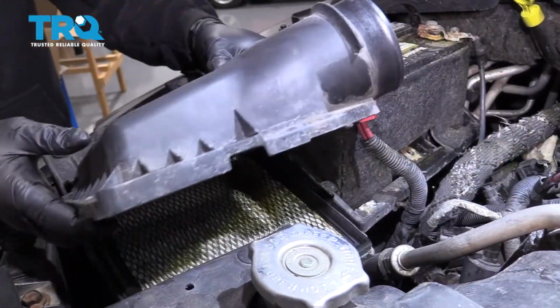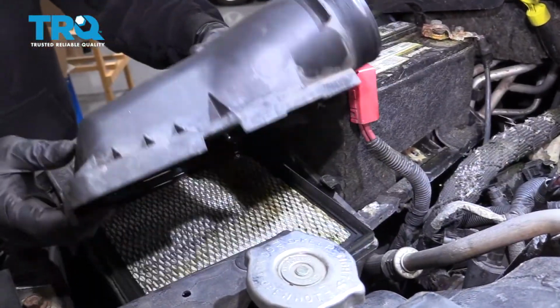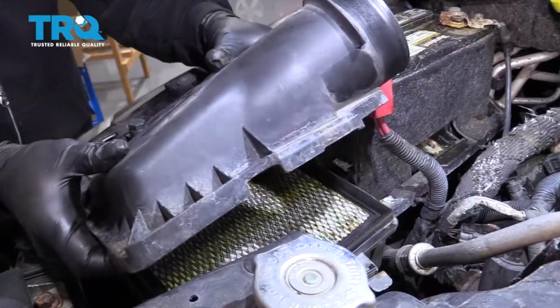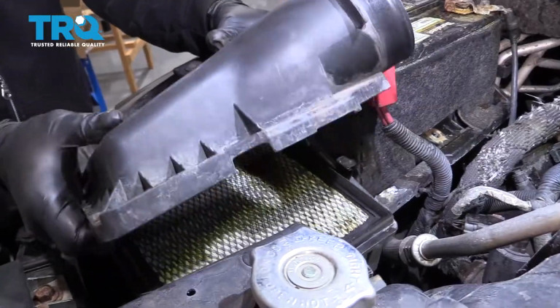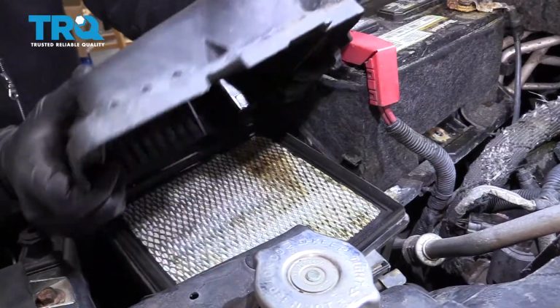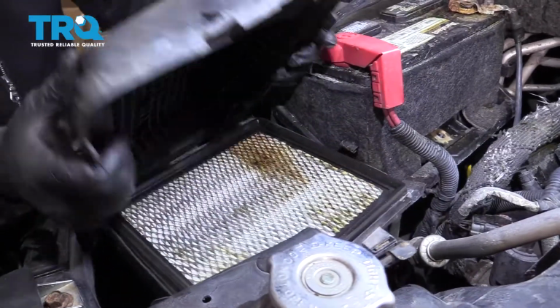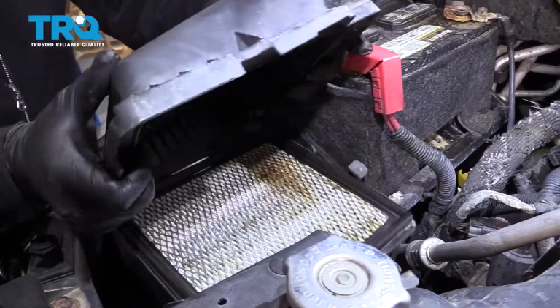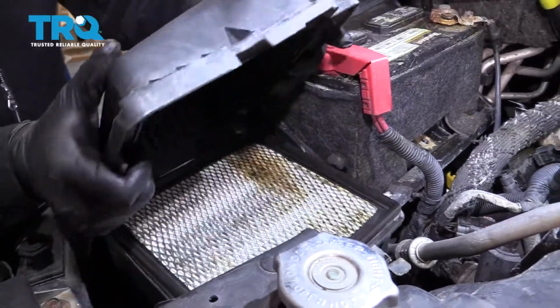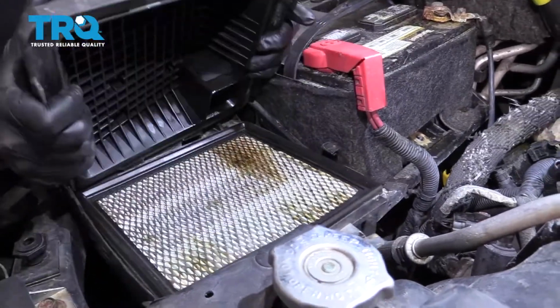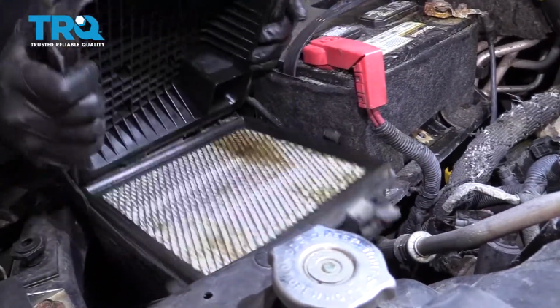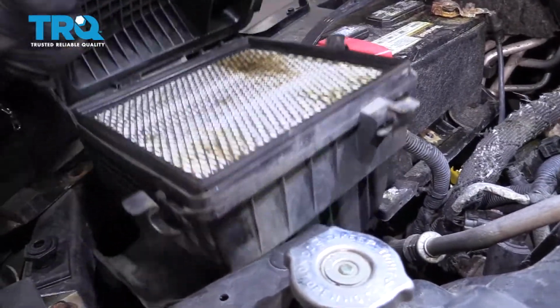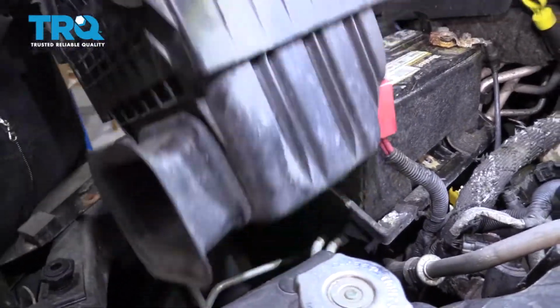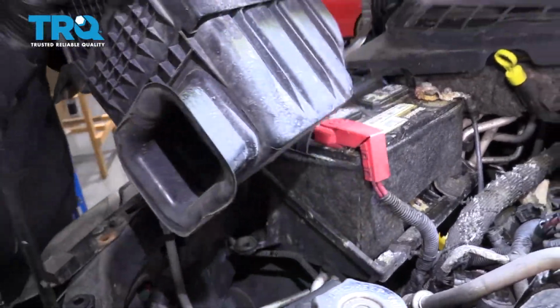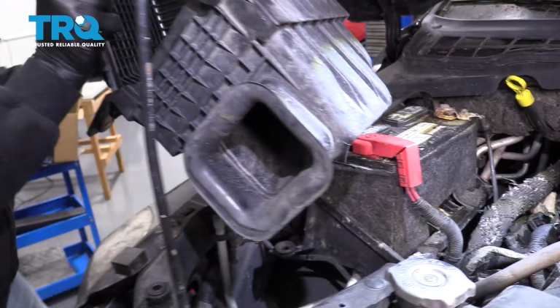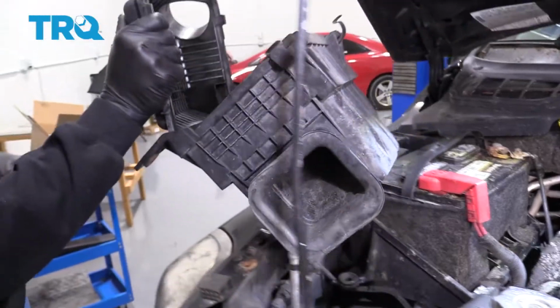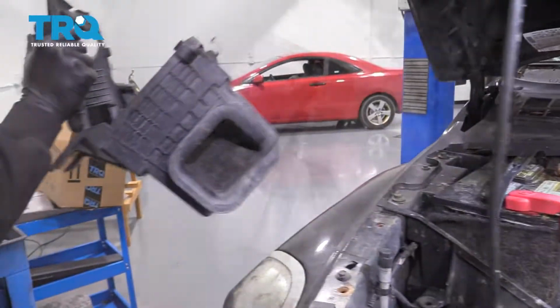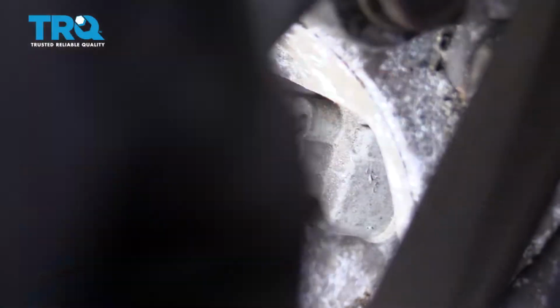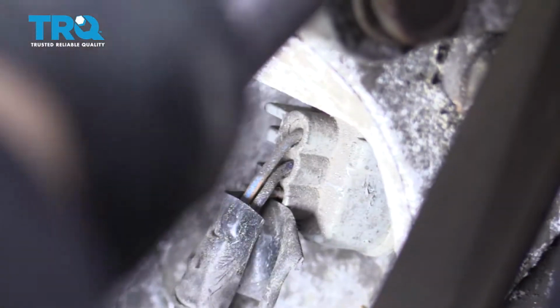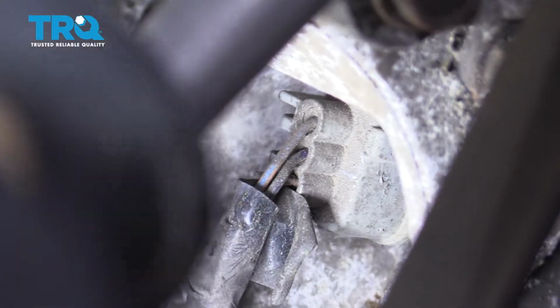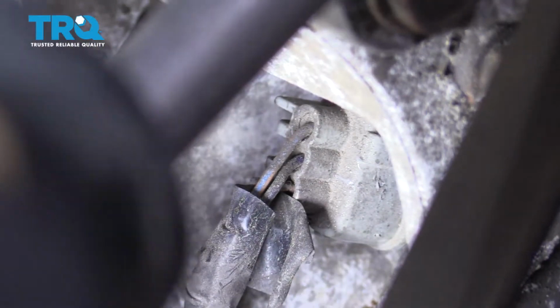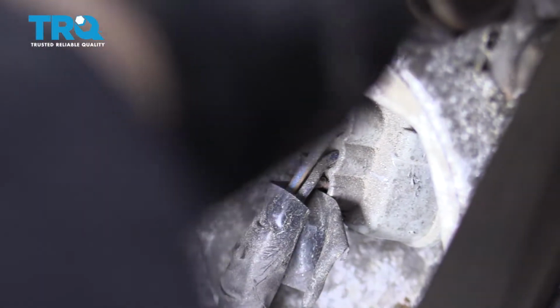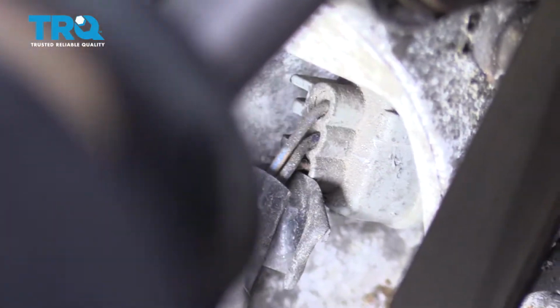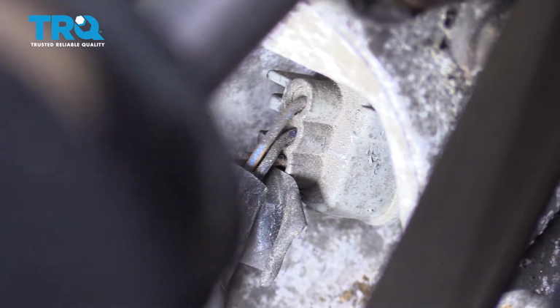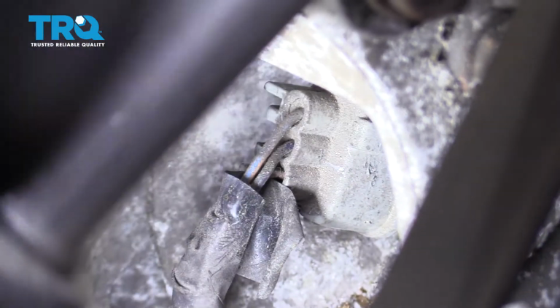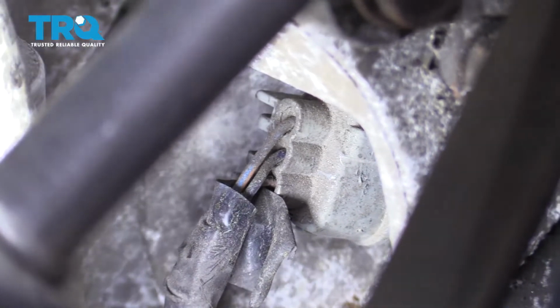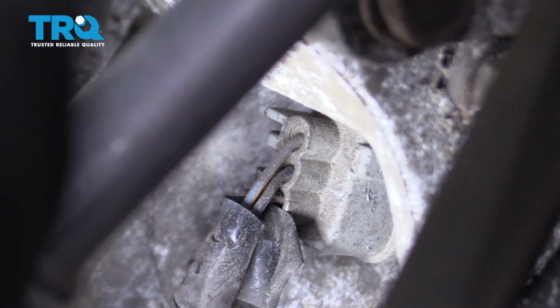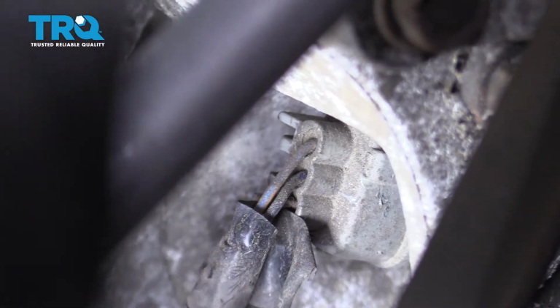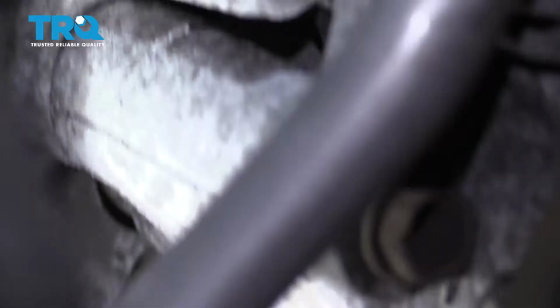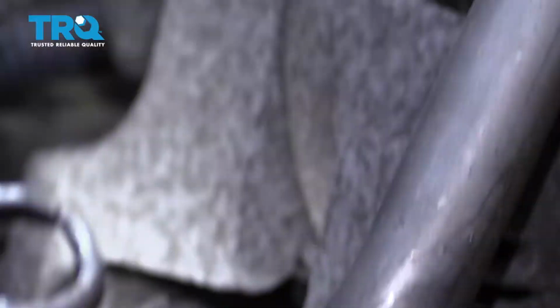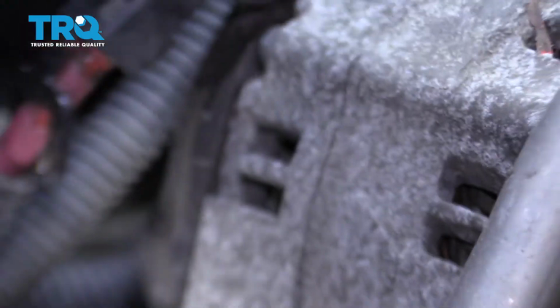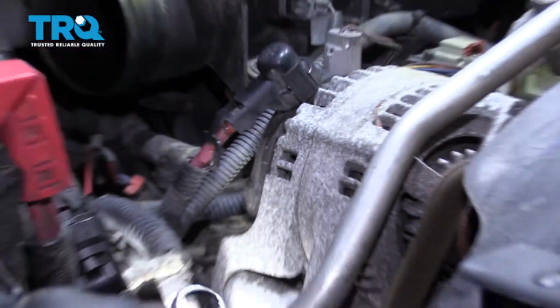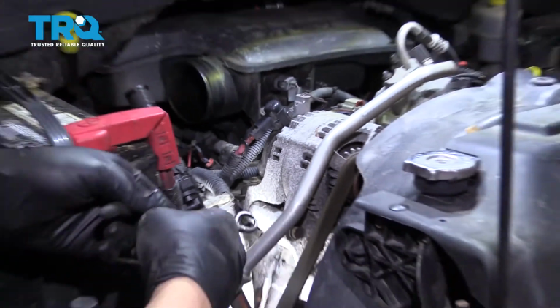You have the air filter lid here. Pull the whole unit right up and out. Now the cam position sensor is located right underneath the alternator, and we're going to use a pair of pliers here to release the clip on it.